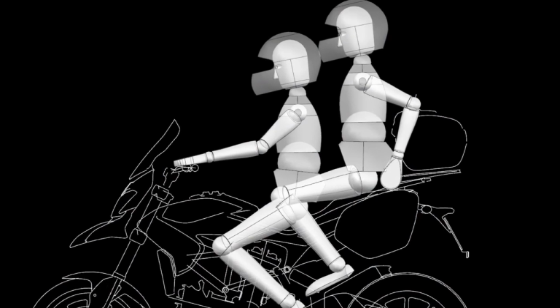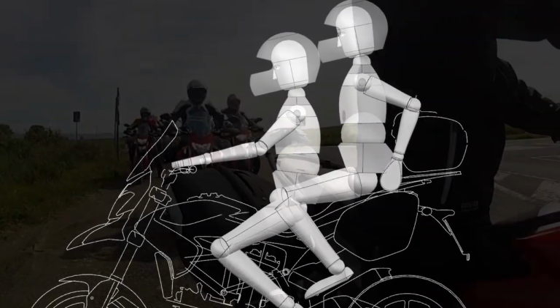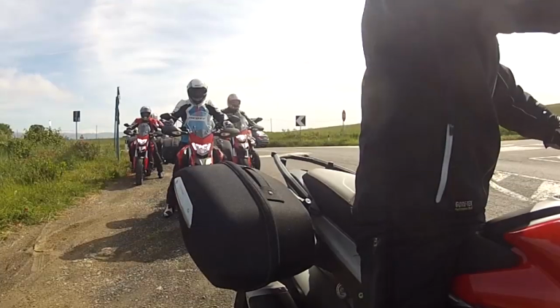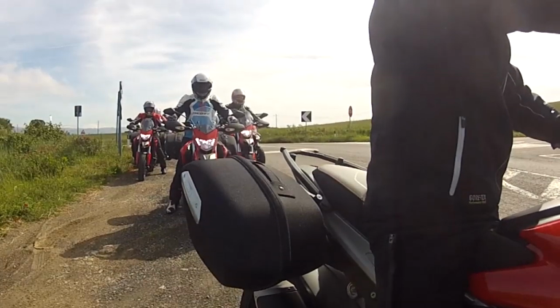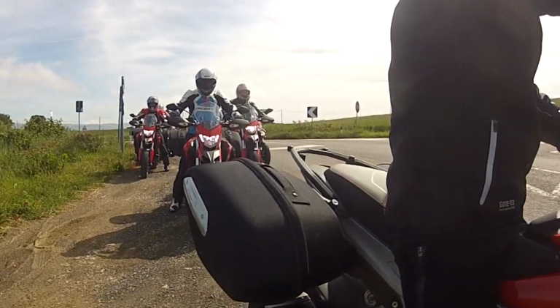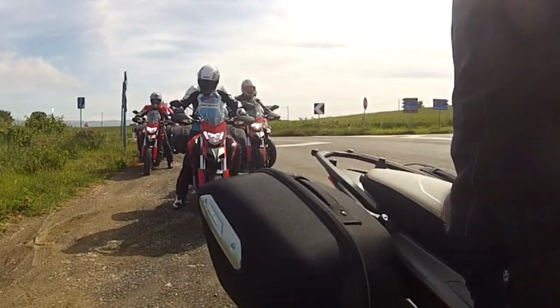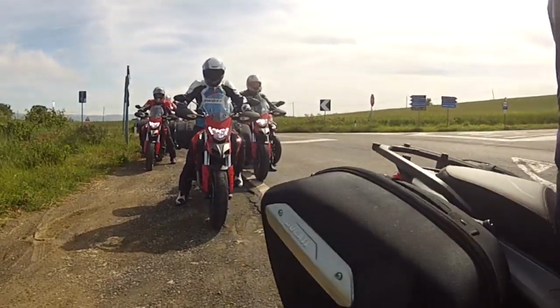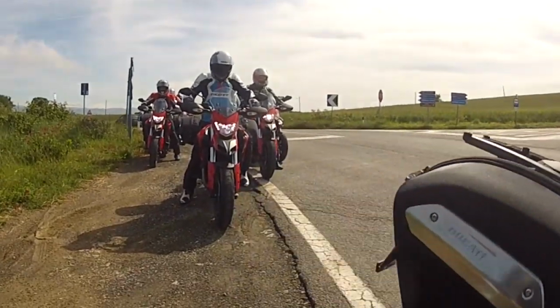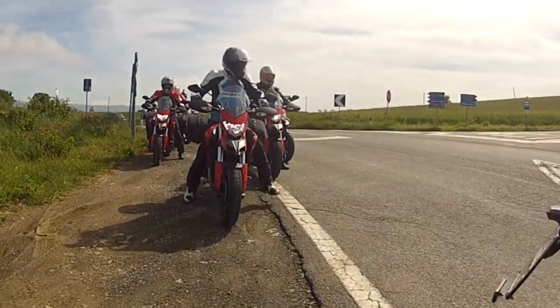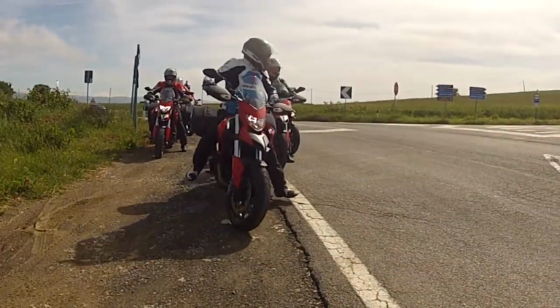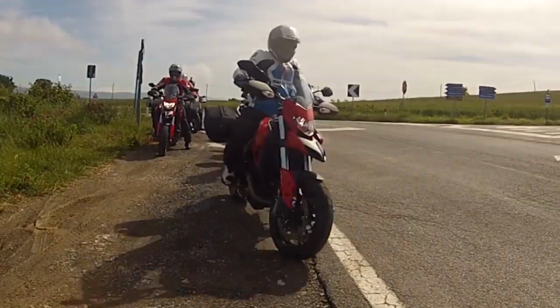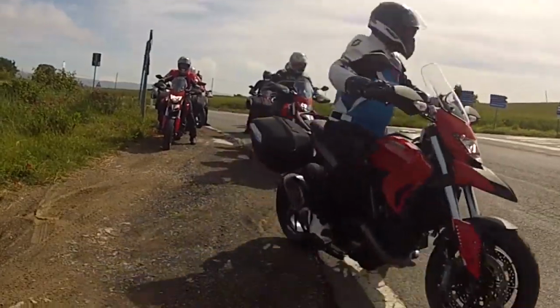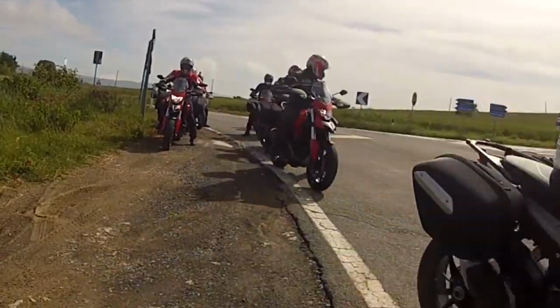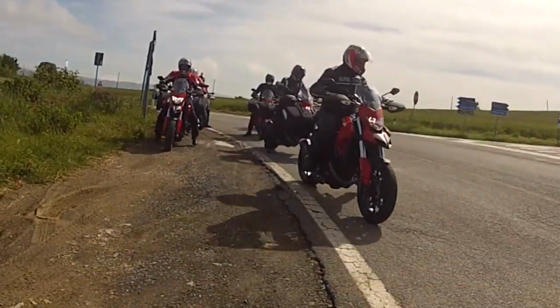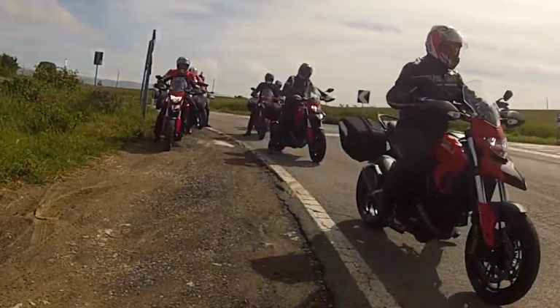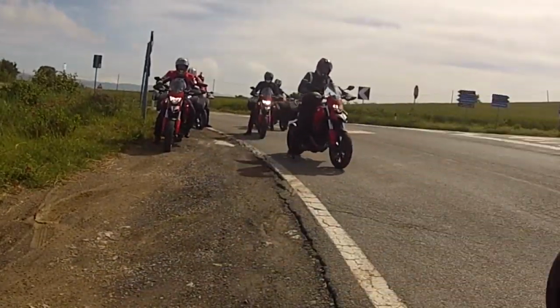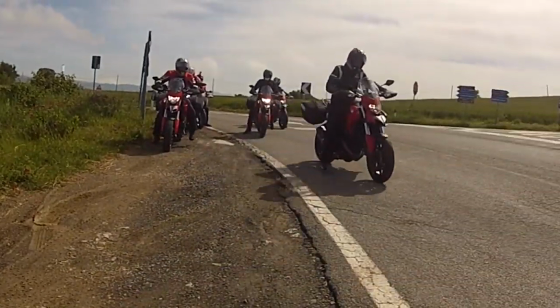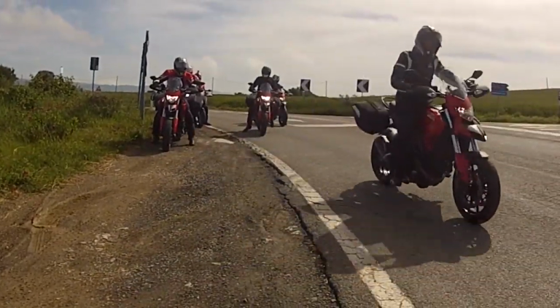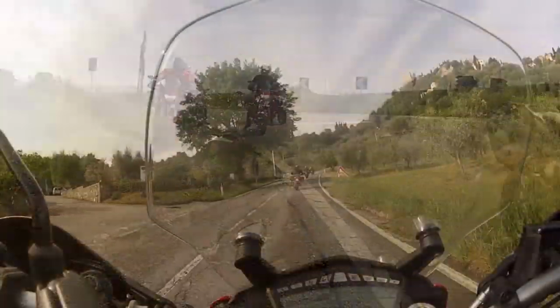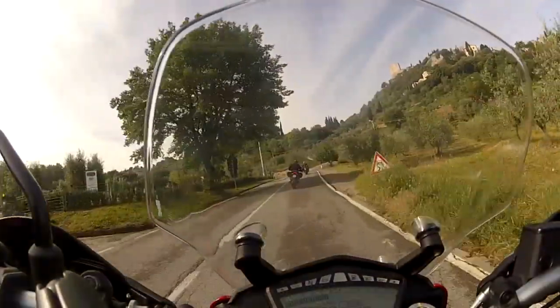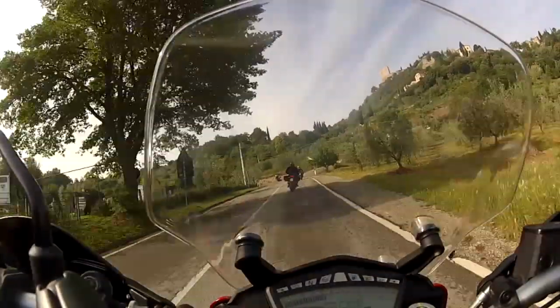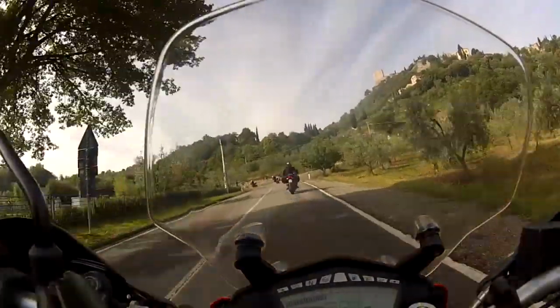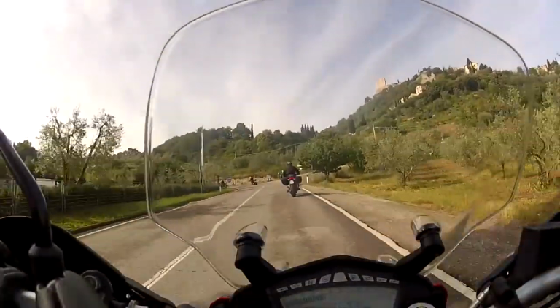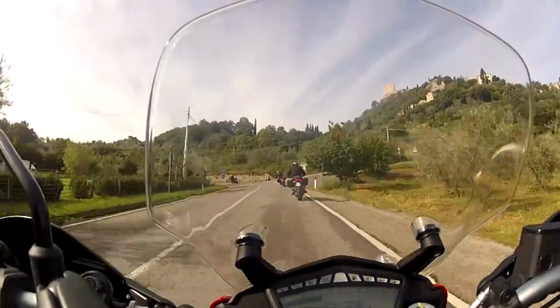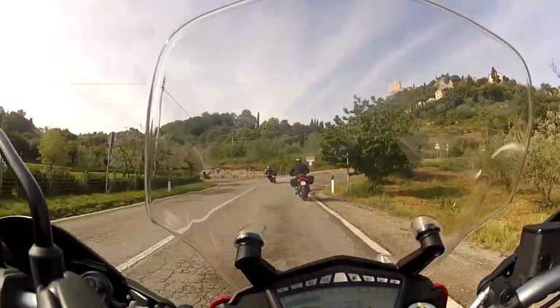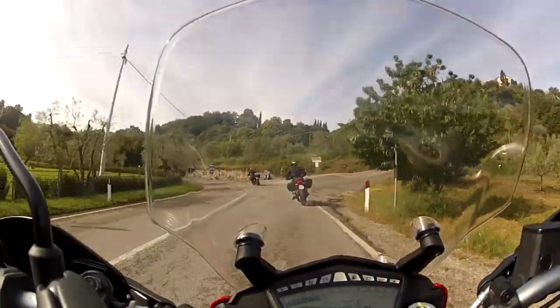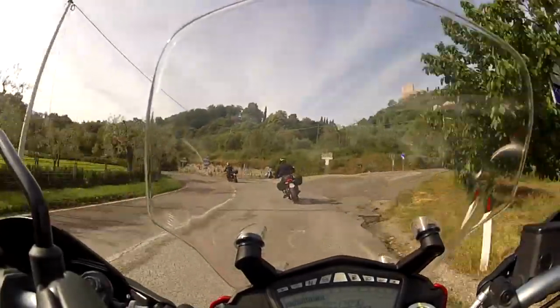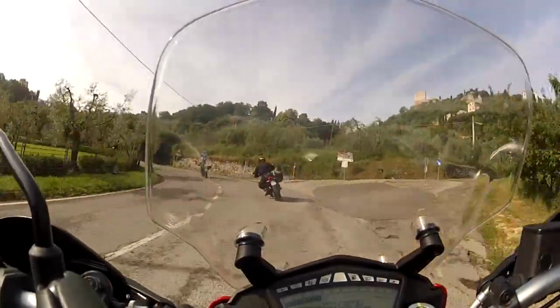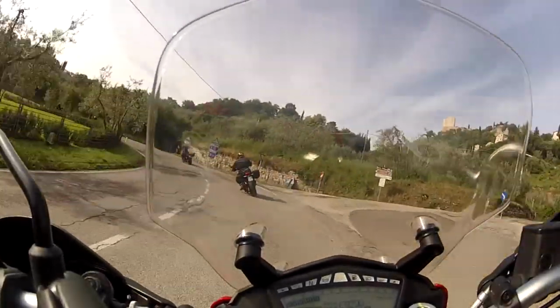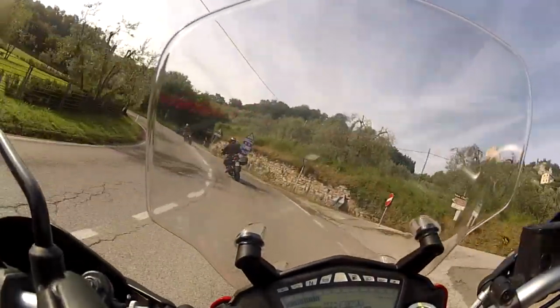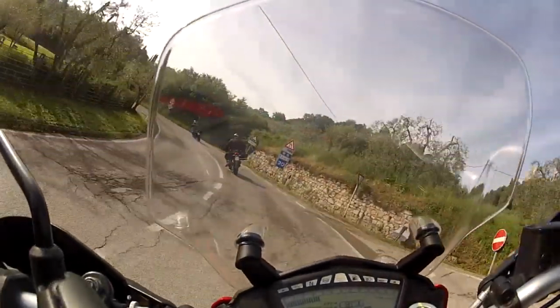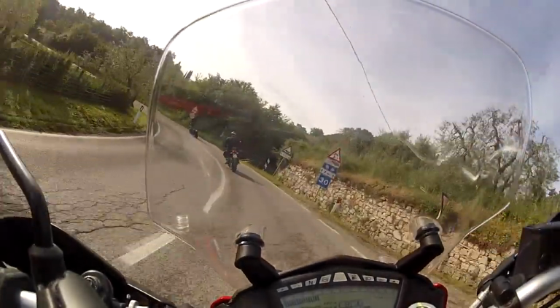So the Hyper Strada feels a bit more like a normal street bike, but it still has that supermoto feeling that you're sitting so far forward that you're almost on the fuel tank. Some people seem to really dislike this riding position, but you do get used to it, and I didn't find the Ducati uncomfortable.